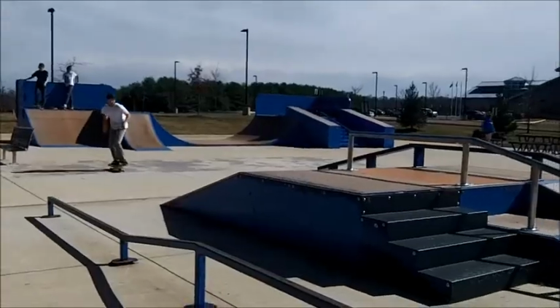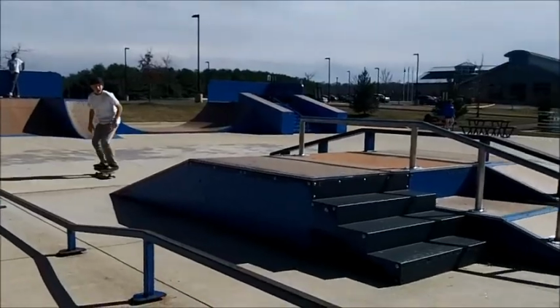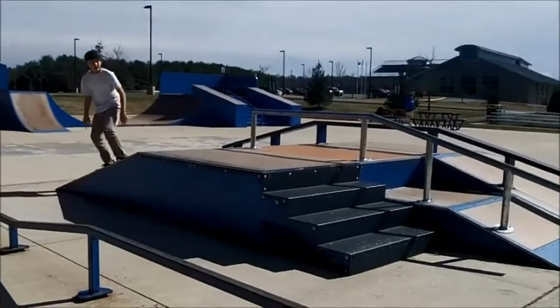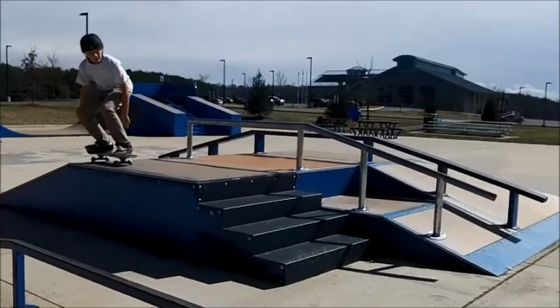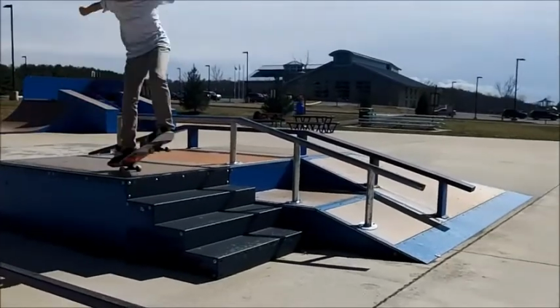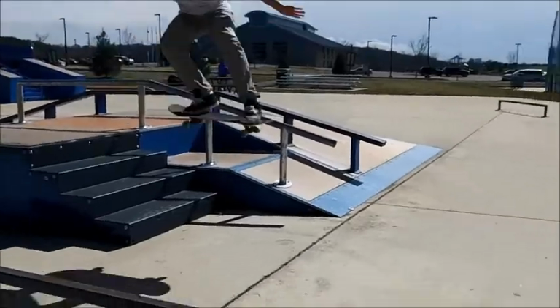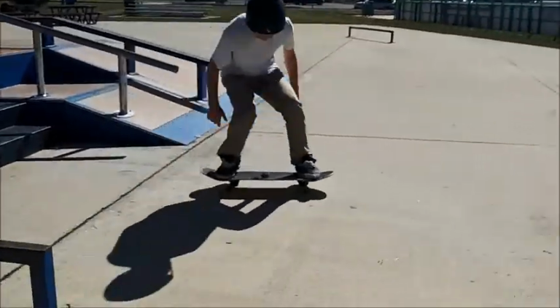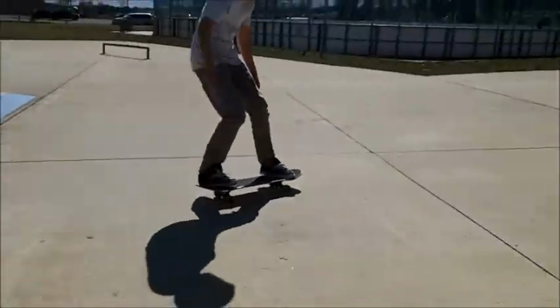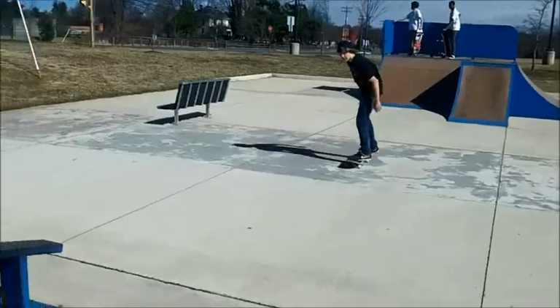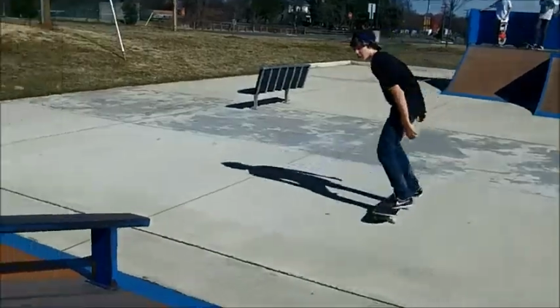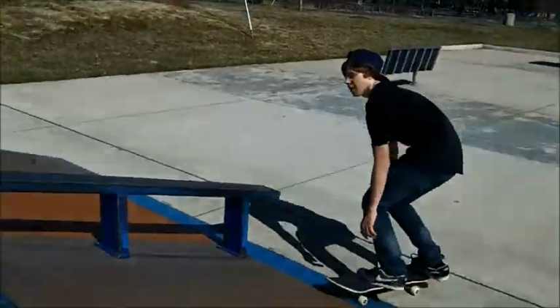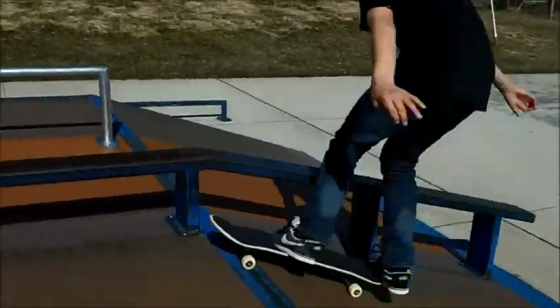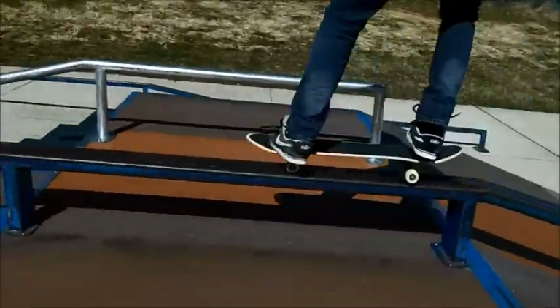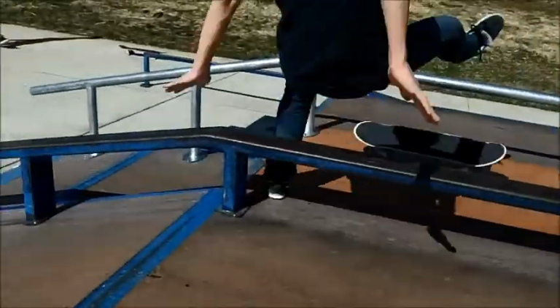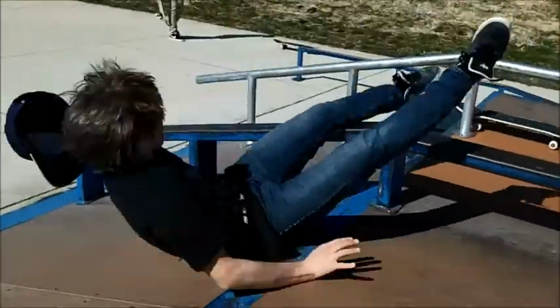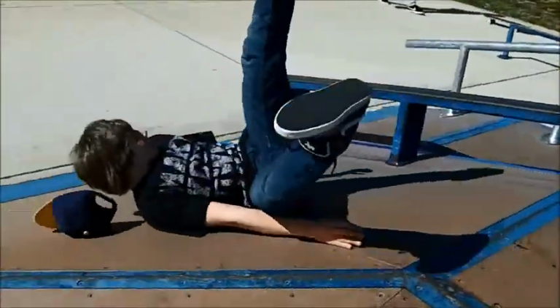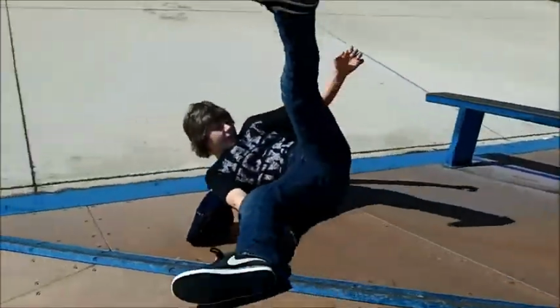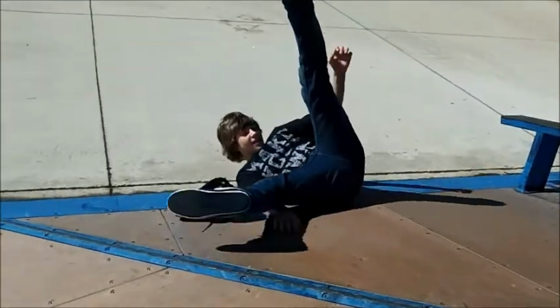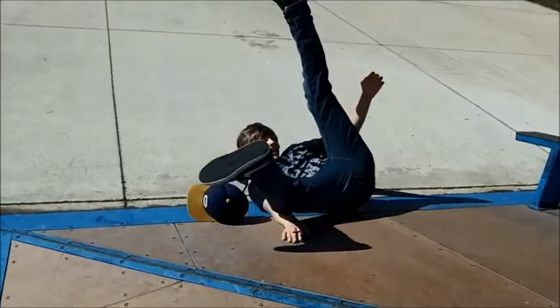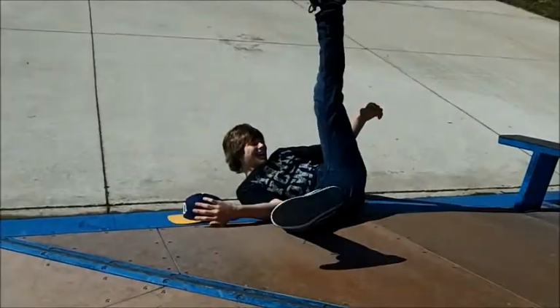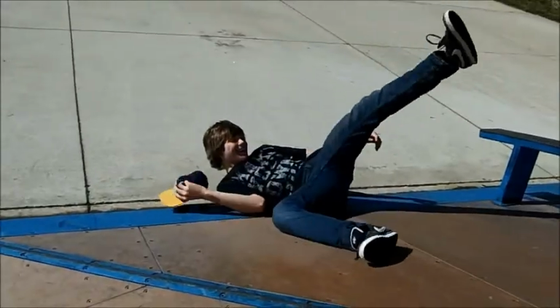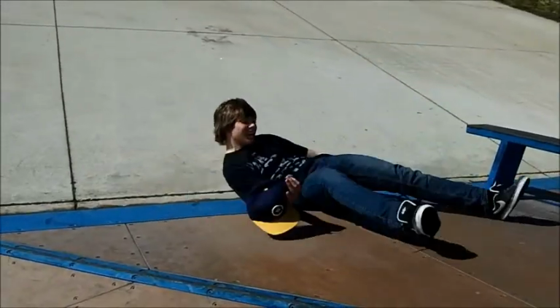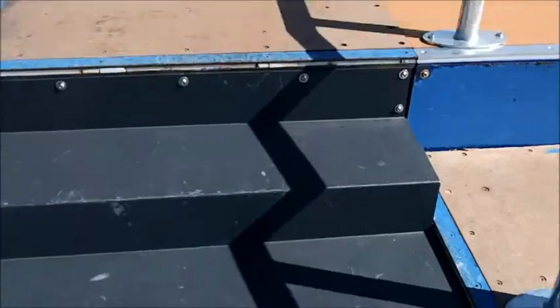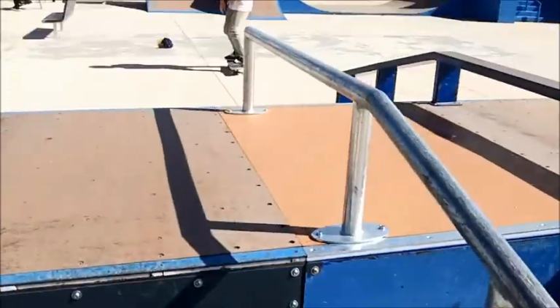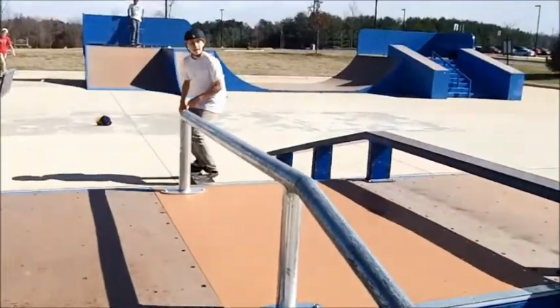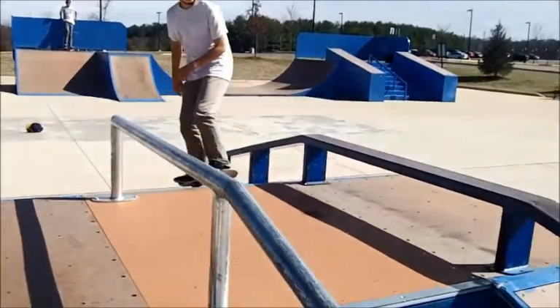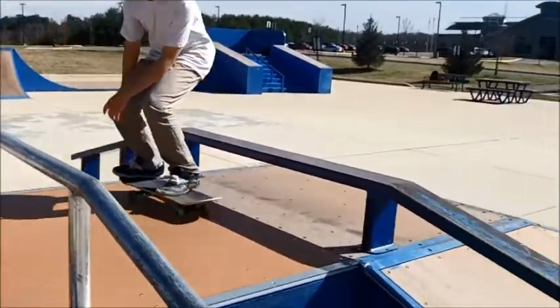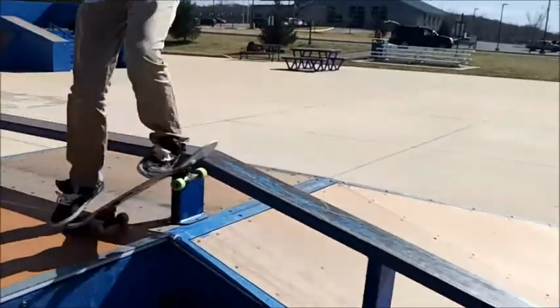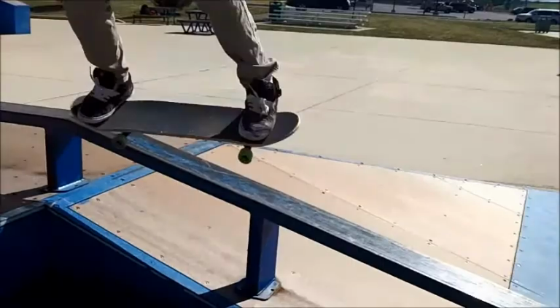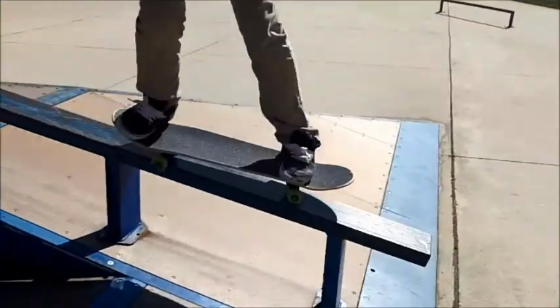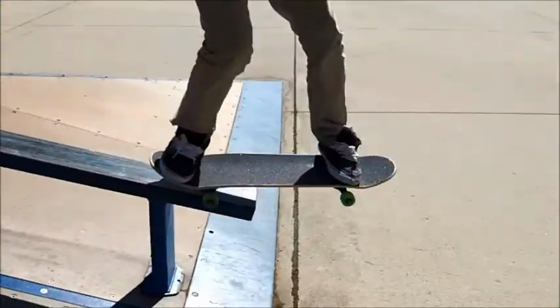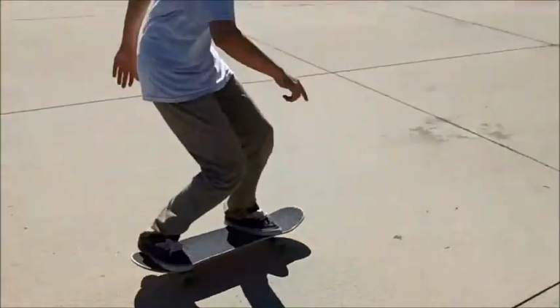One of the biggest things about skateboarding is it's a very demanding sport and you have to realize that you're going to get hurt sometimes. A good way to avoid getting hurt is to practice coordination and balance.